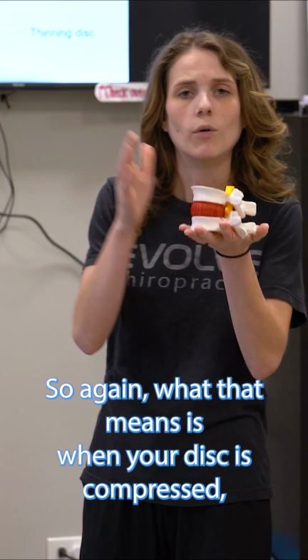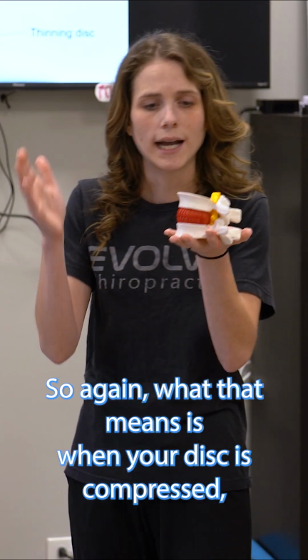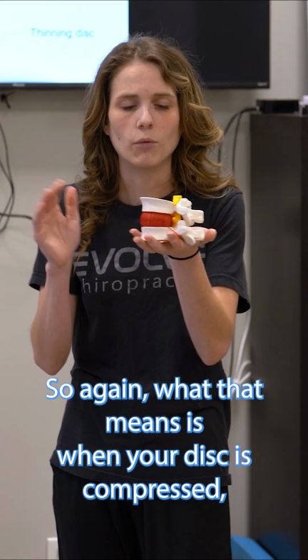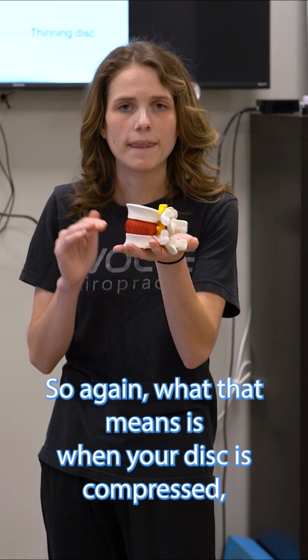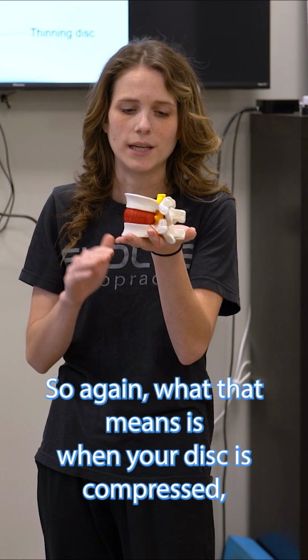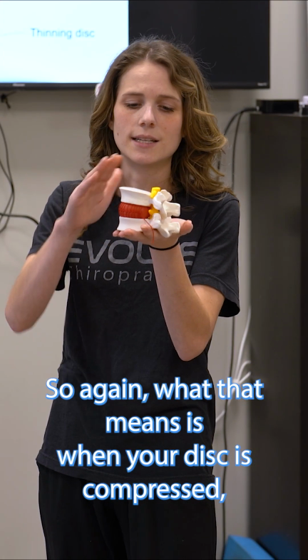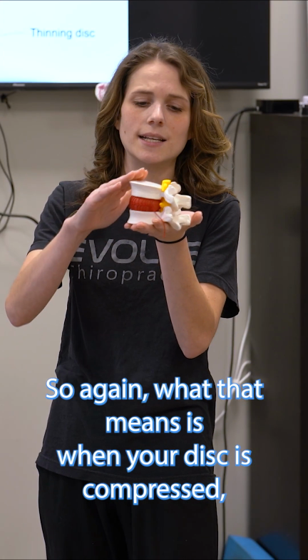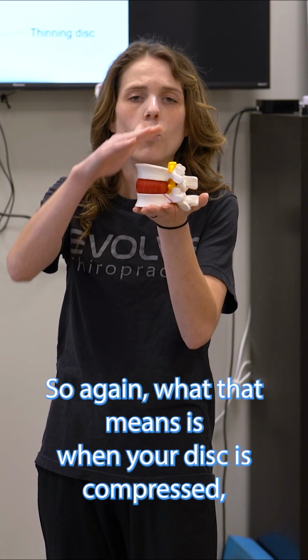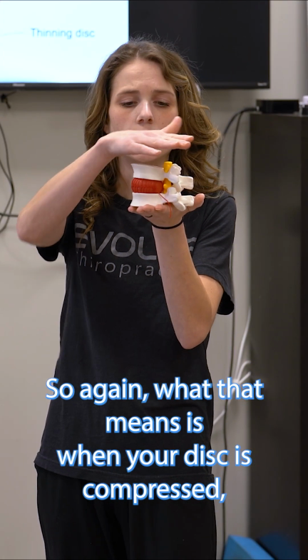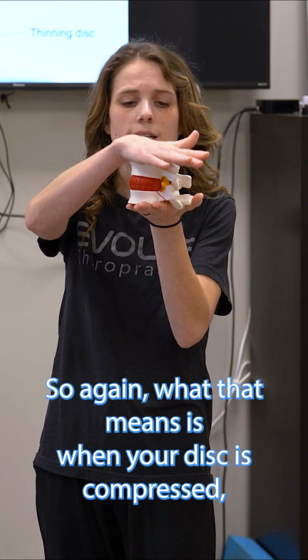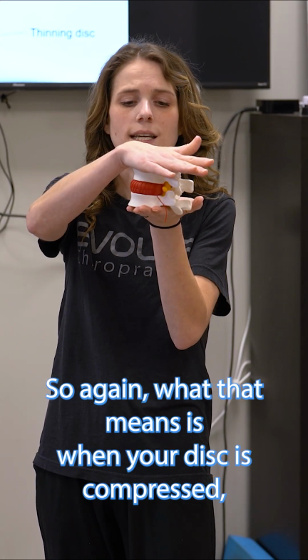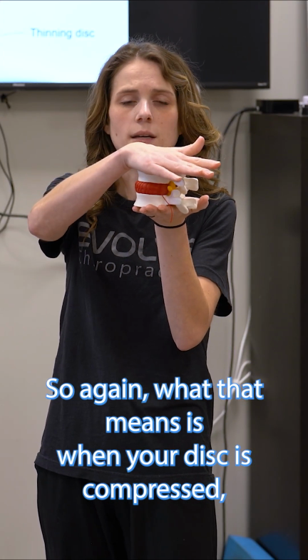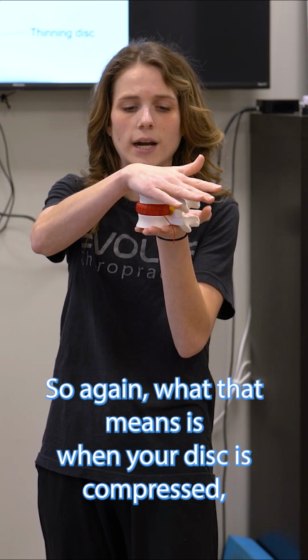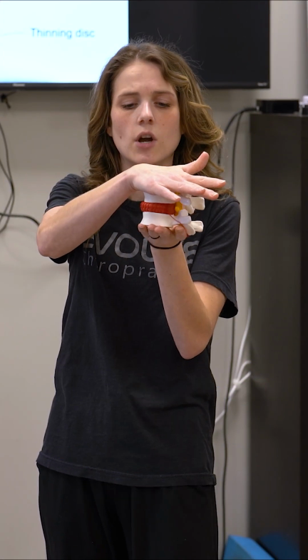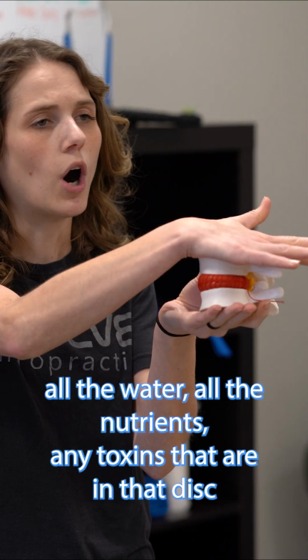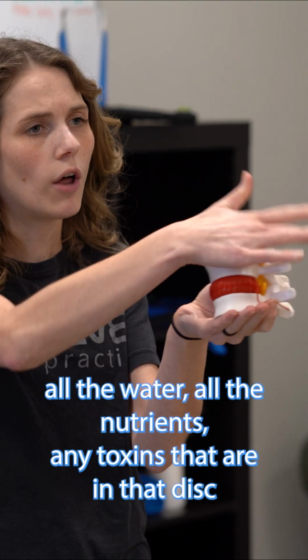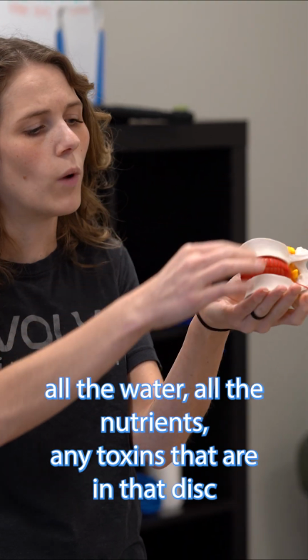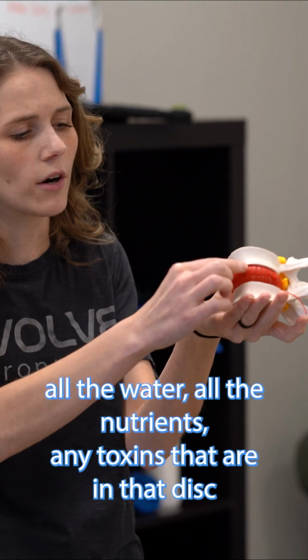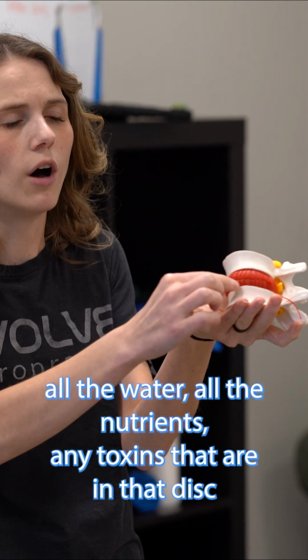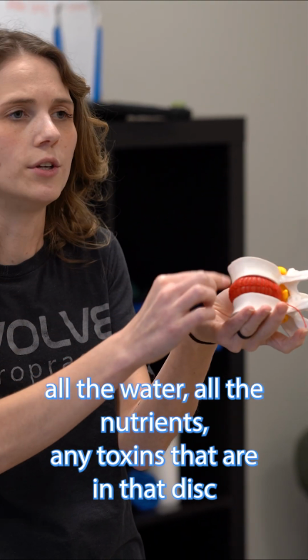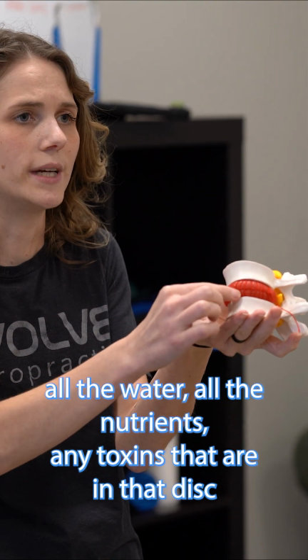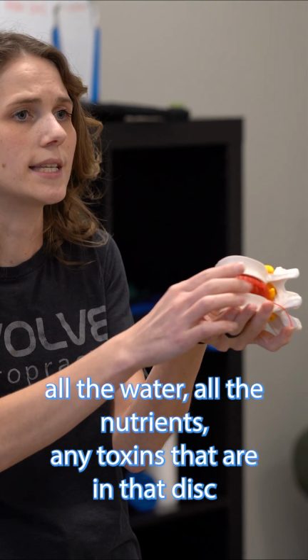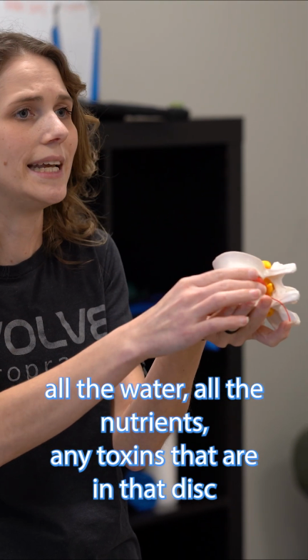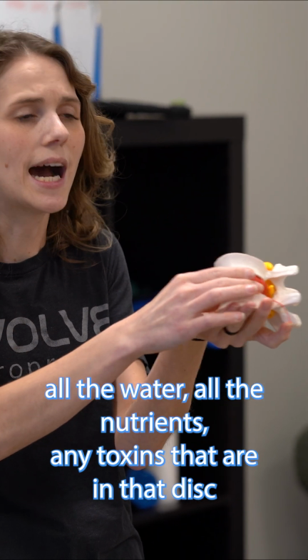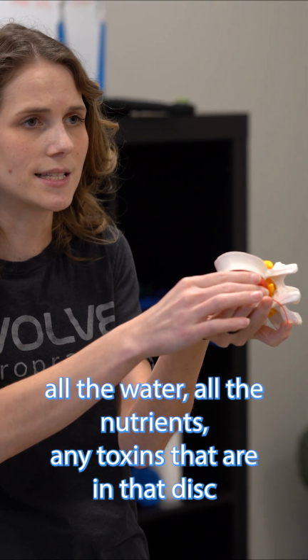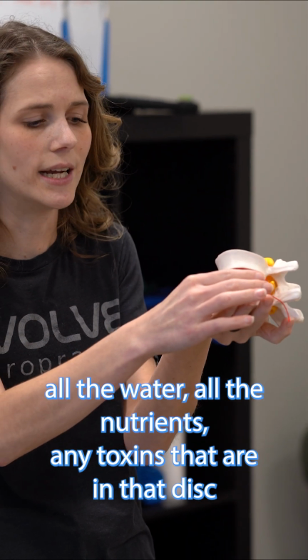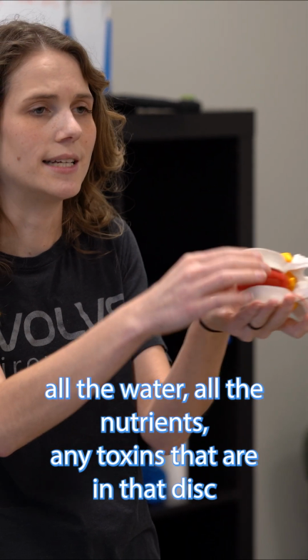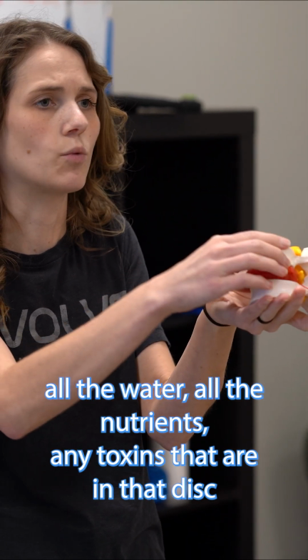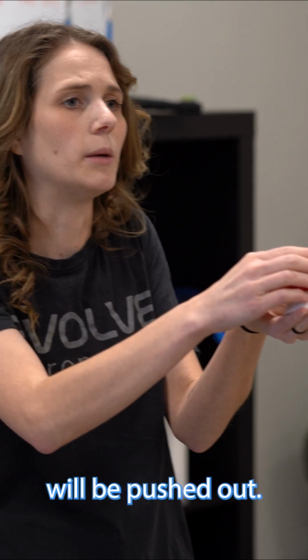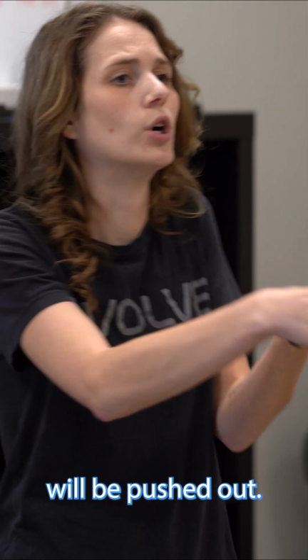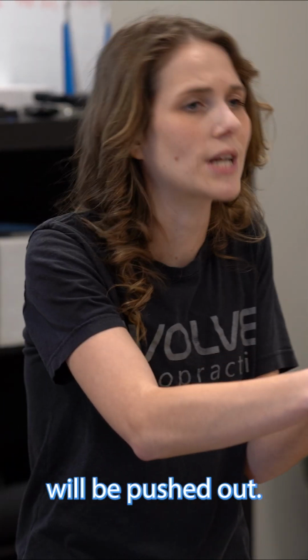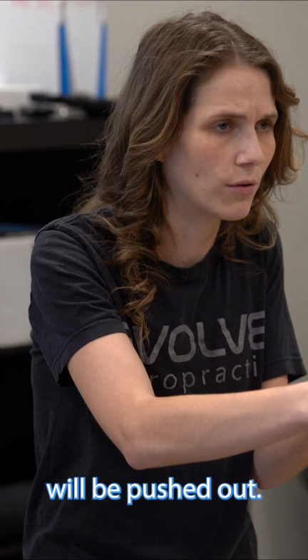What that means is when your disc is compressed, all the water, all the nutrients, and any toxins that are in that disc will be pushed out.